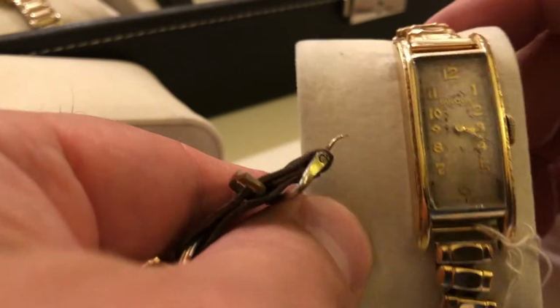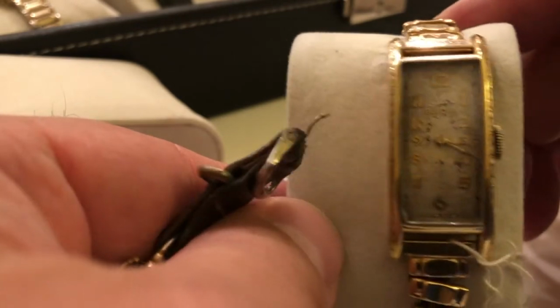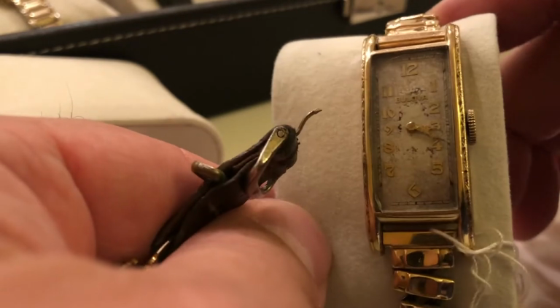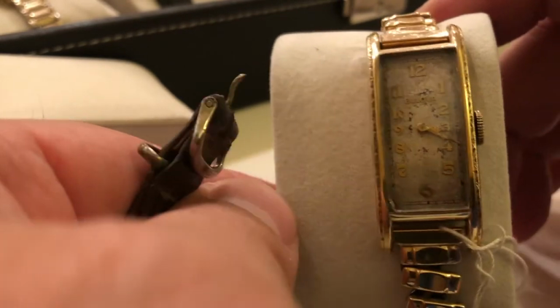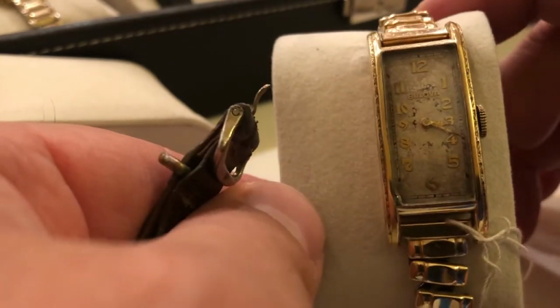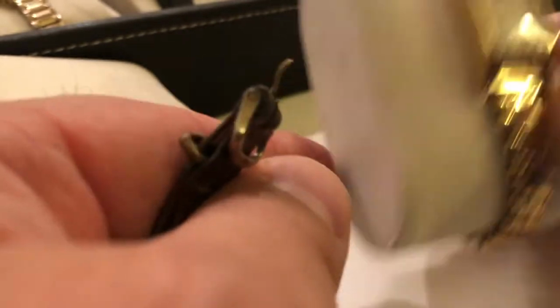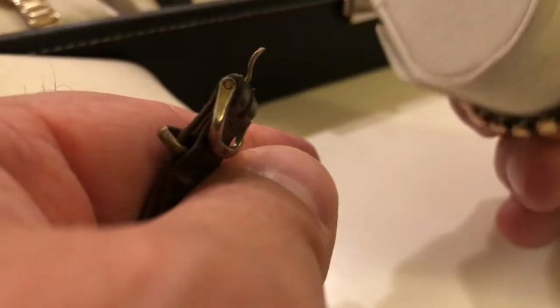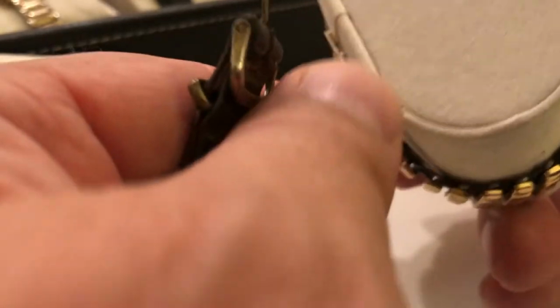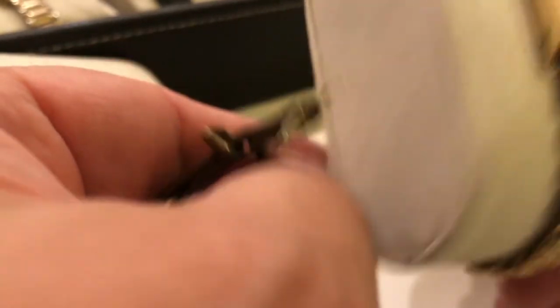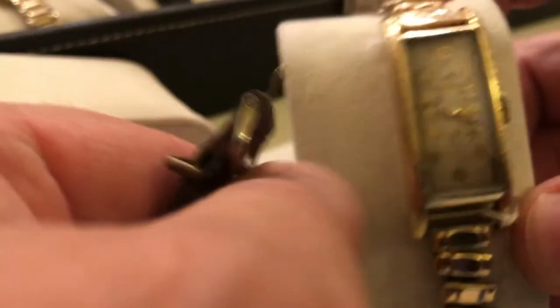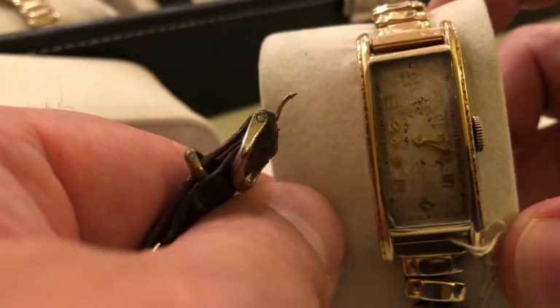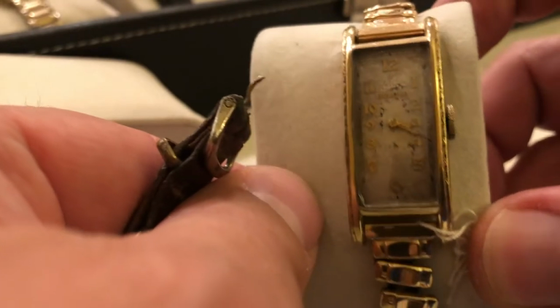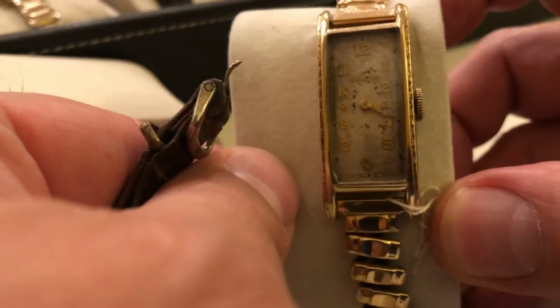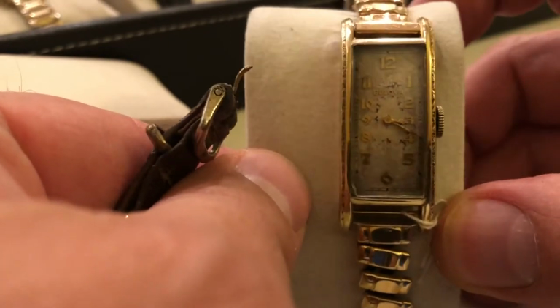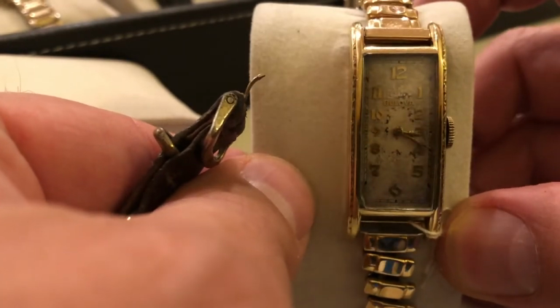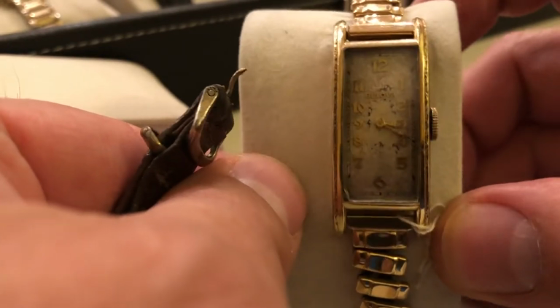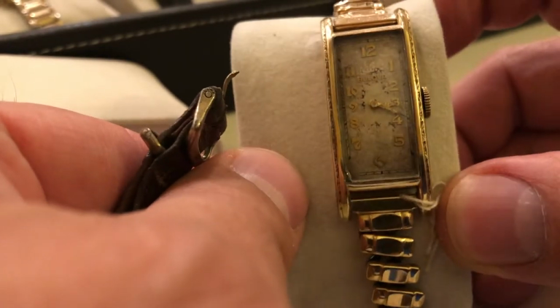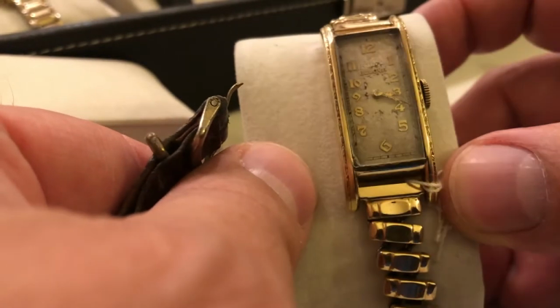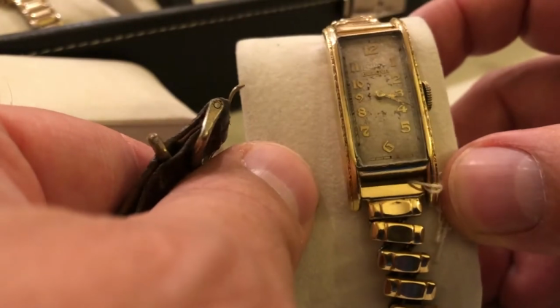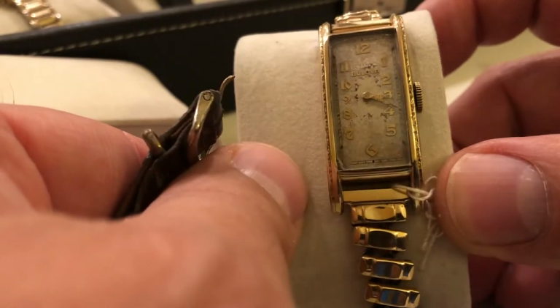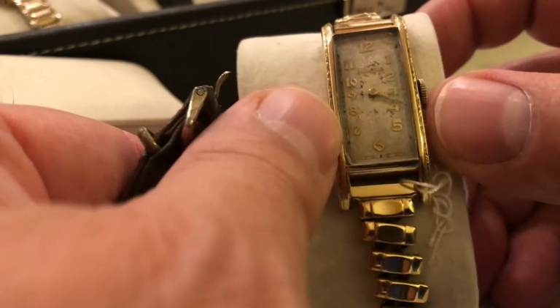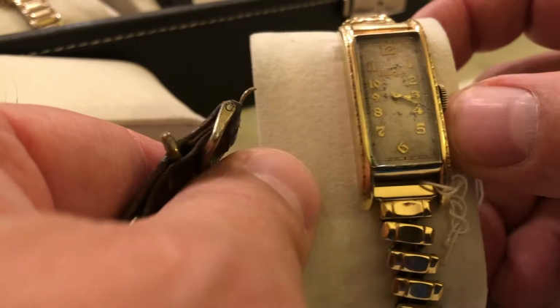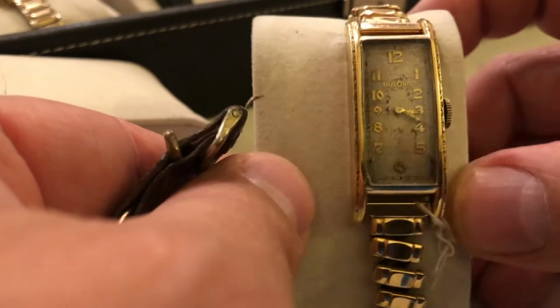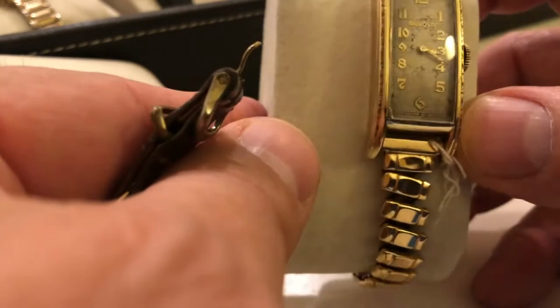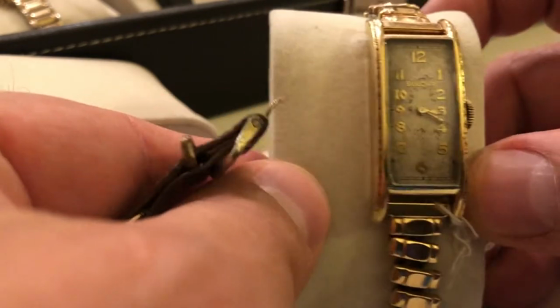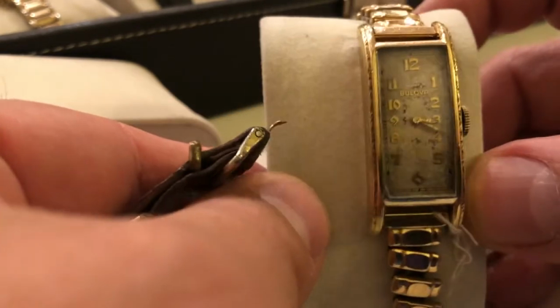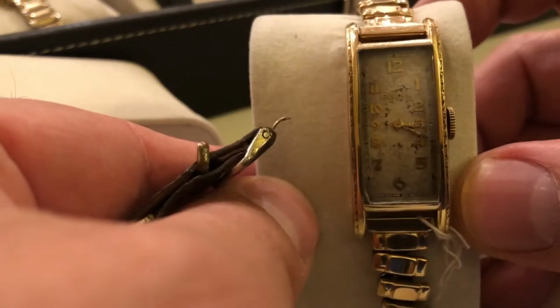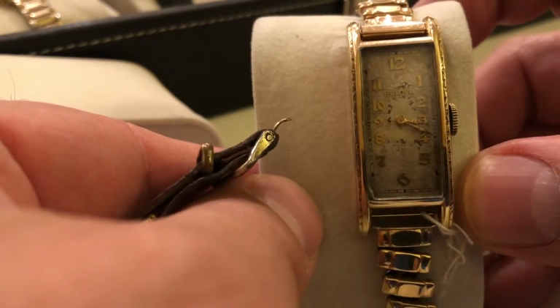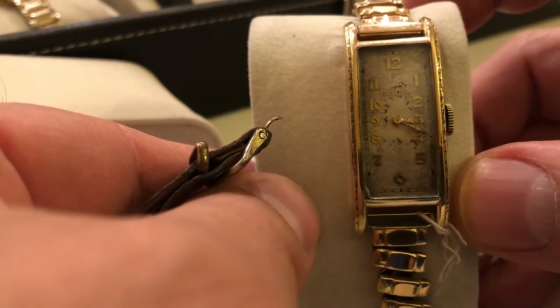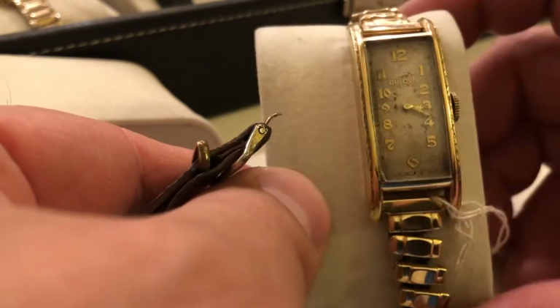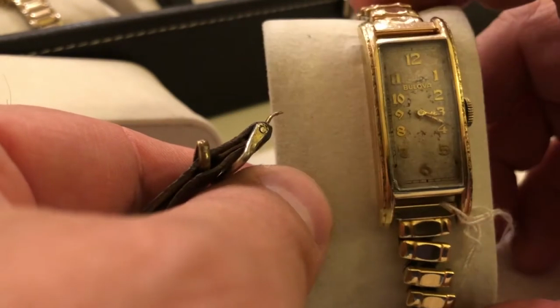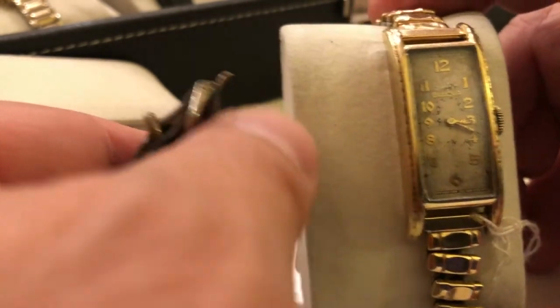This is a 1936 Treasurer. No second hand, very thin — this thing is about as thin as a dime. Watches start to get smaller.